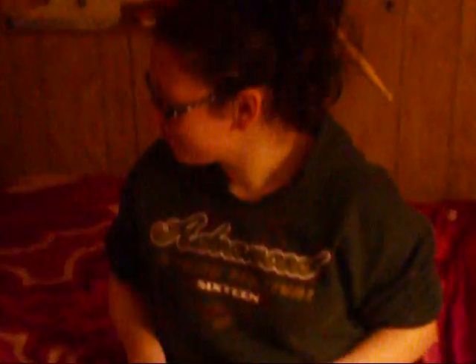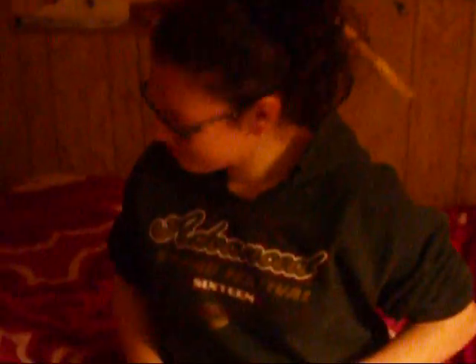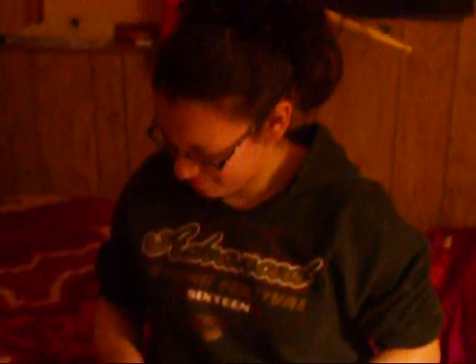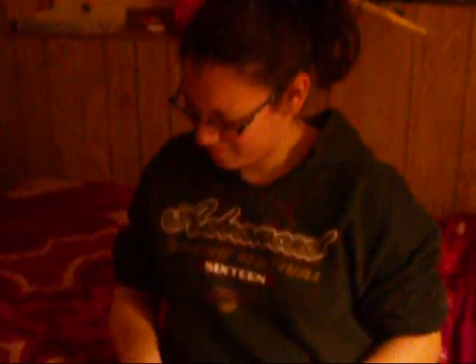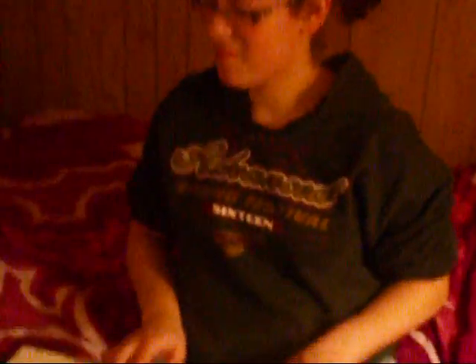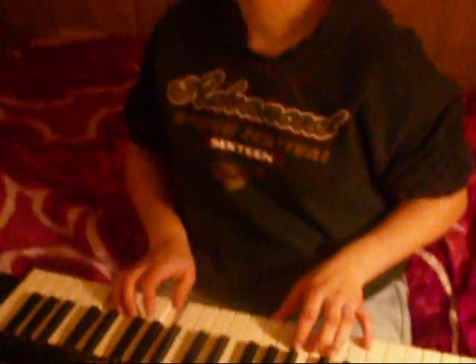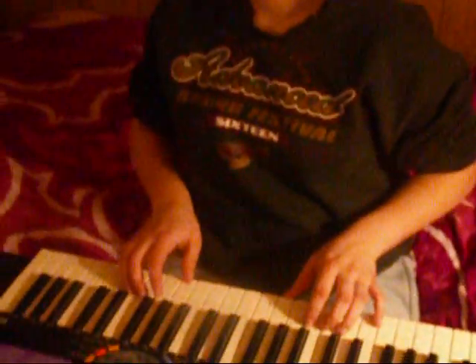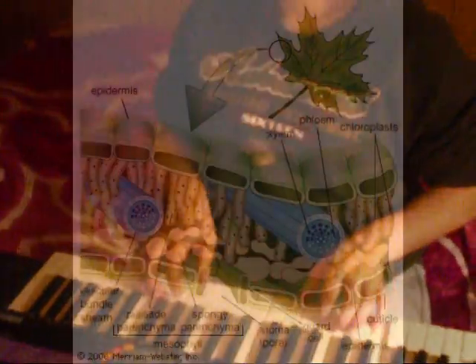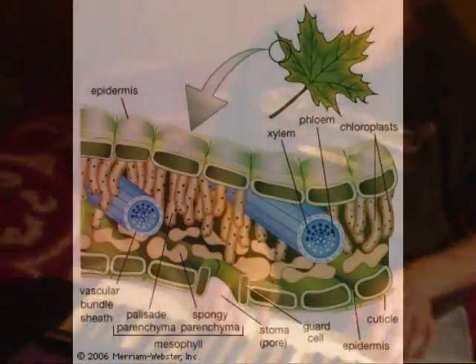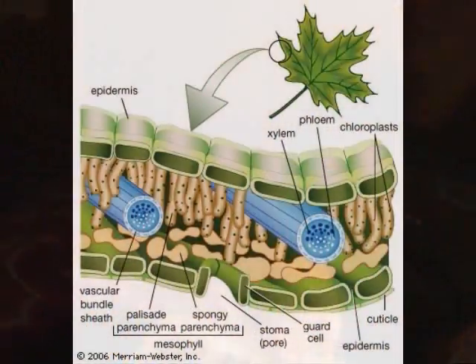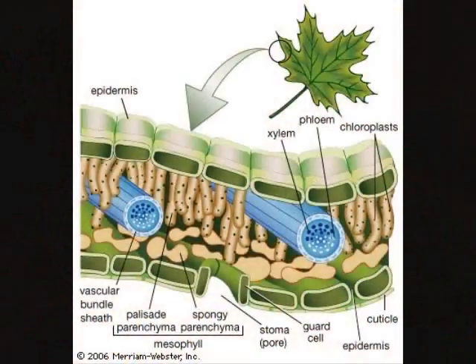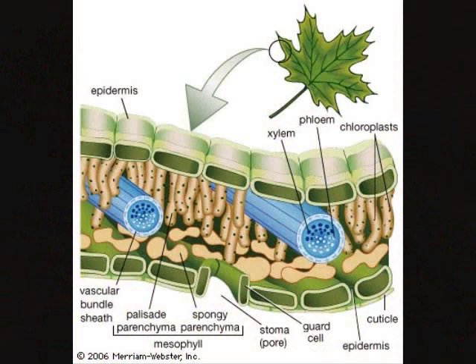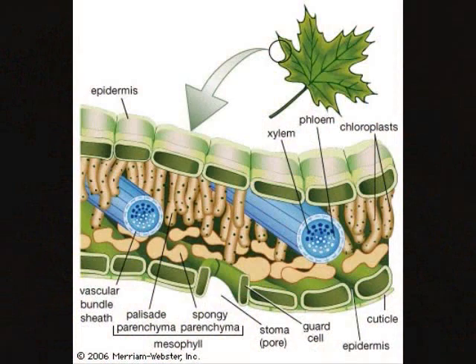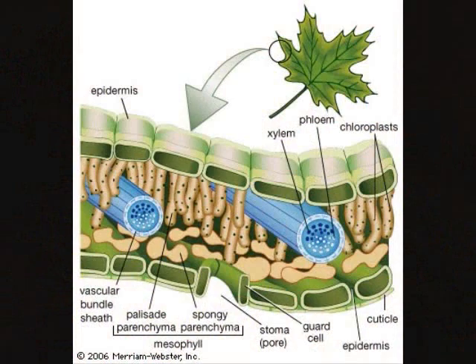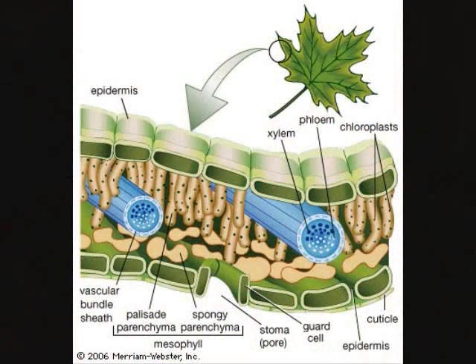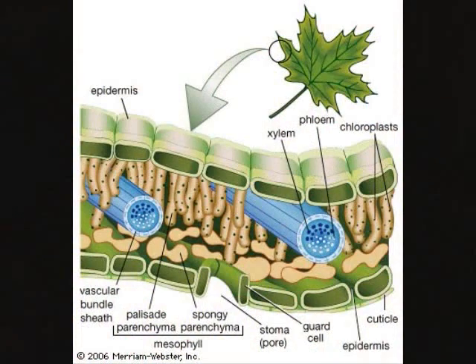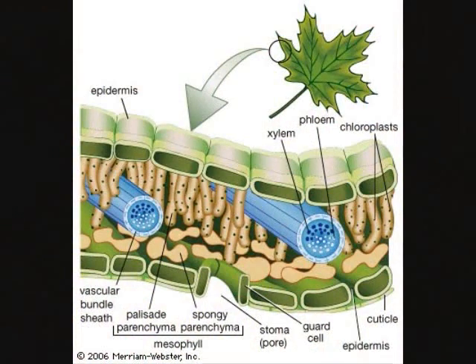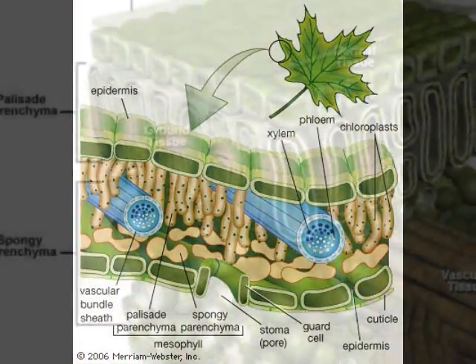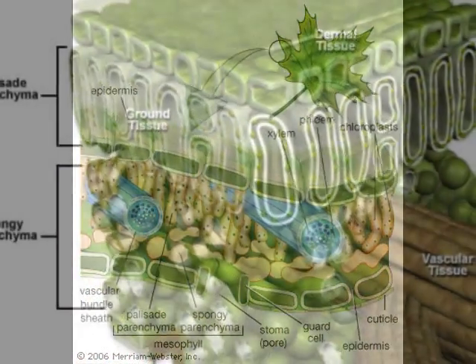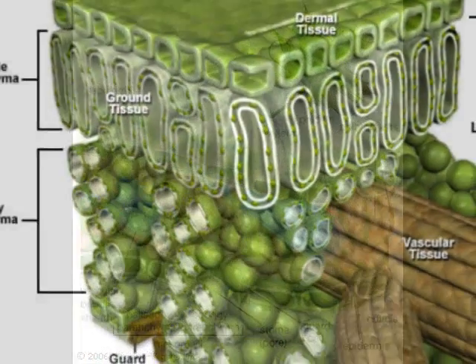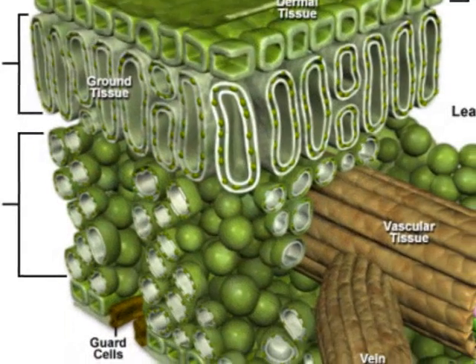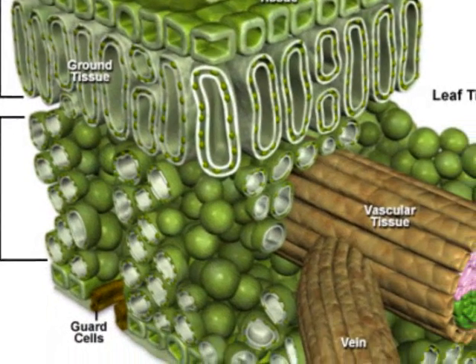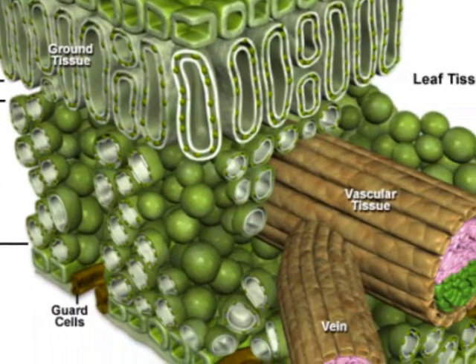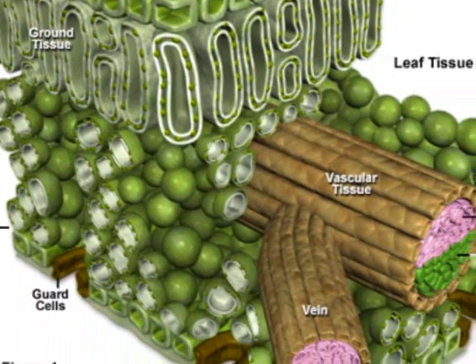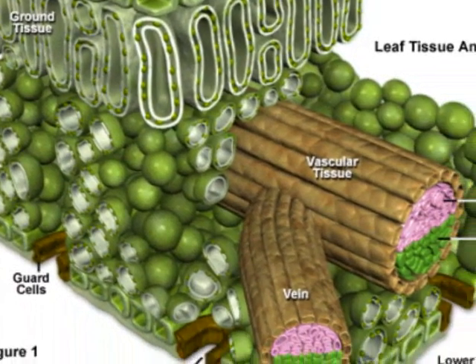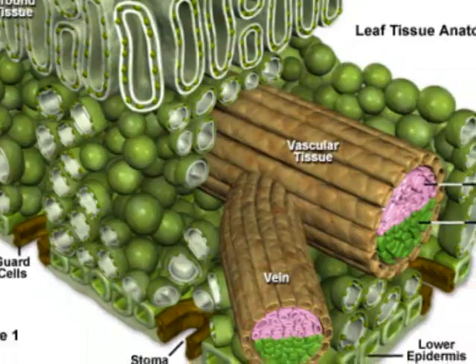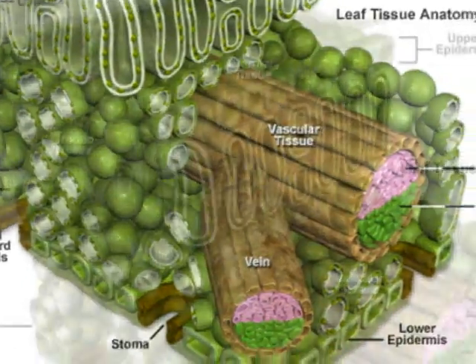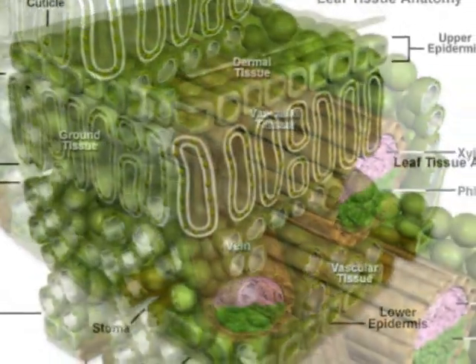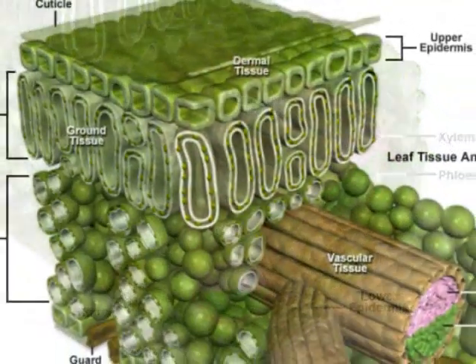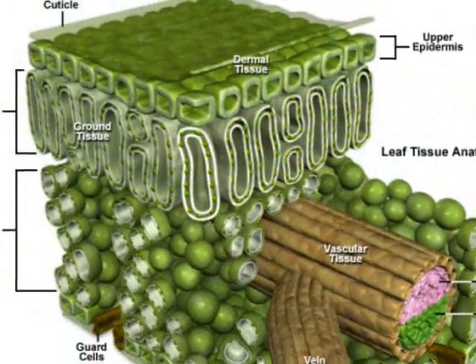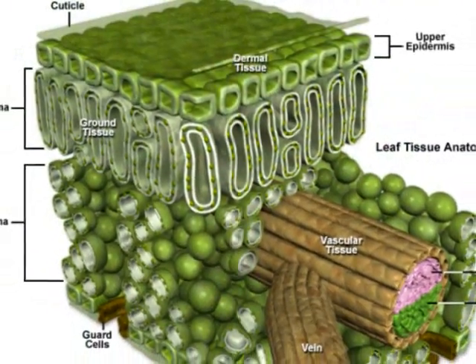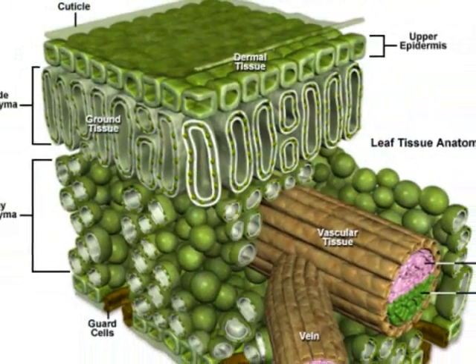There's the cuticle, born and raised in the epidermis. These are all the parts of its anatomy.